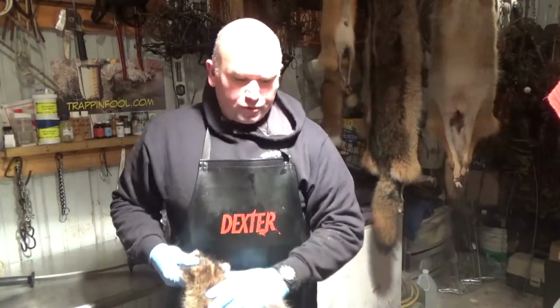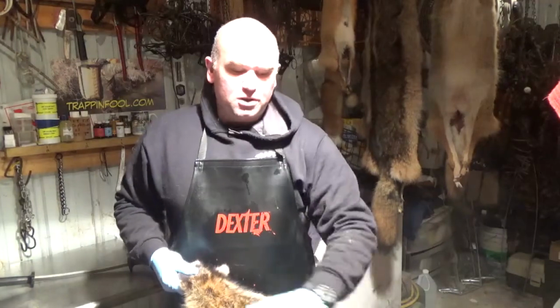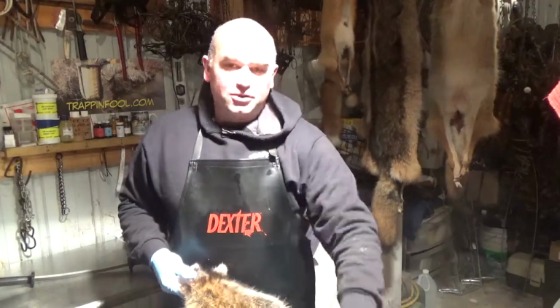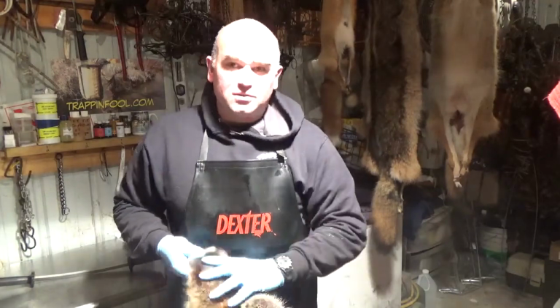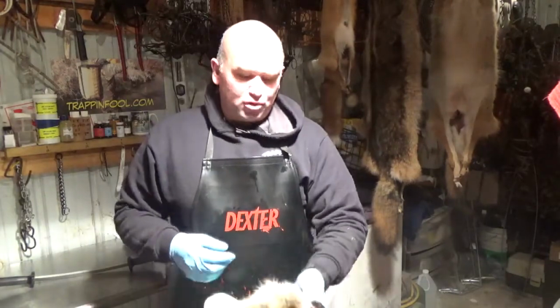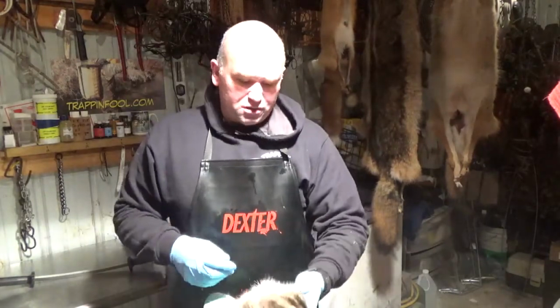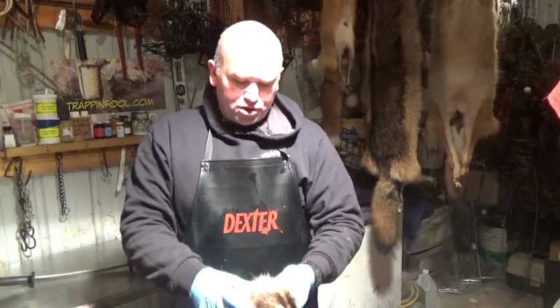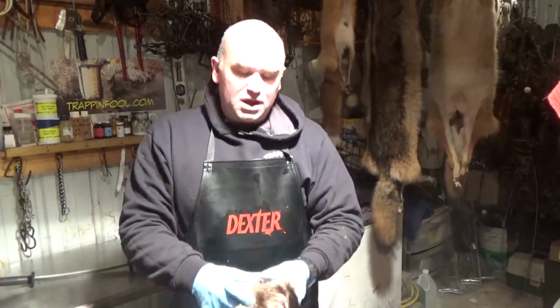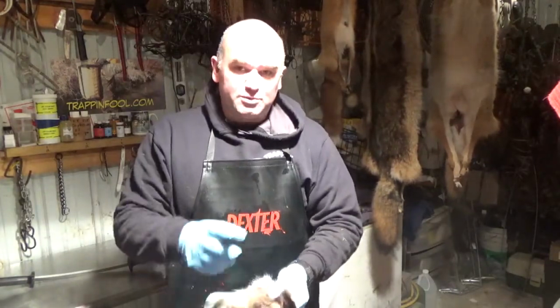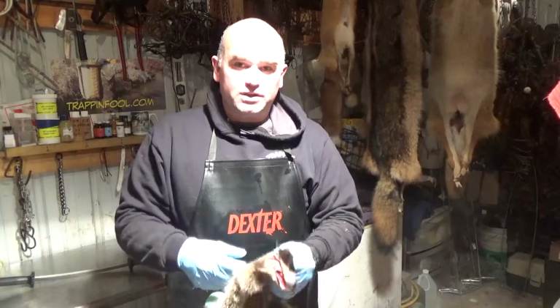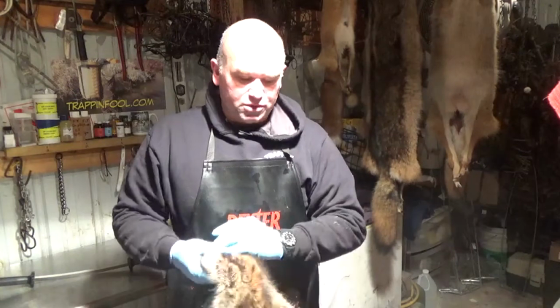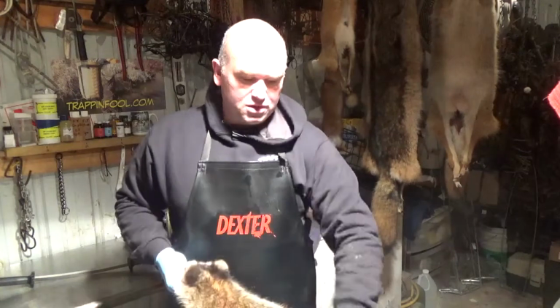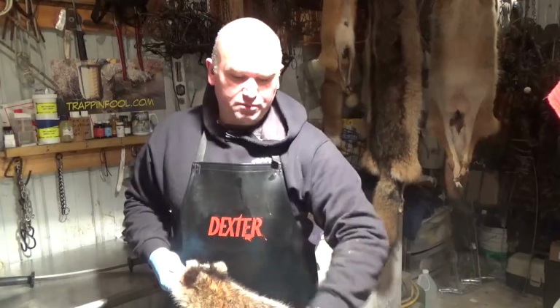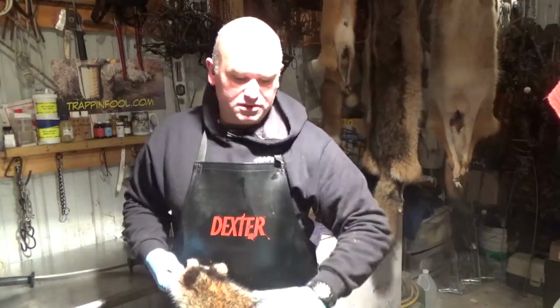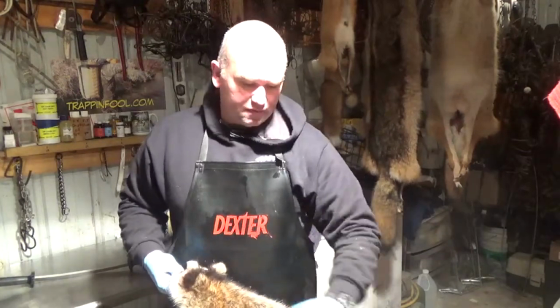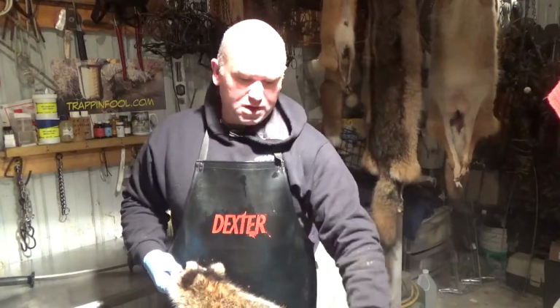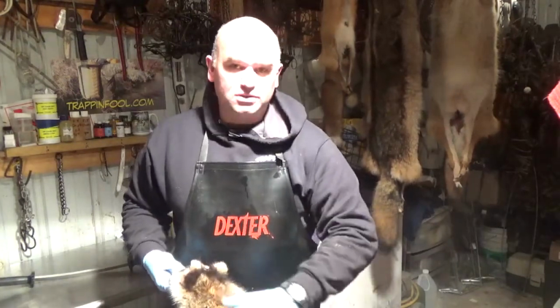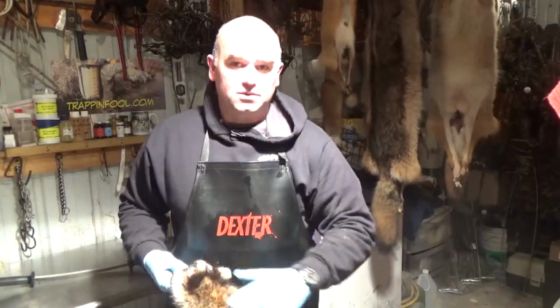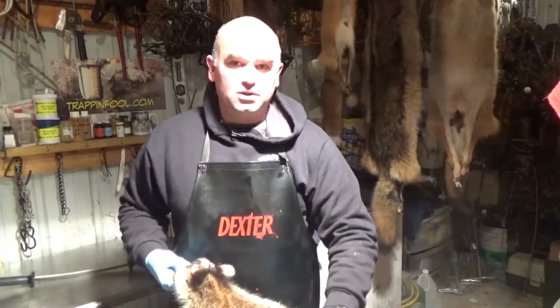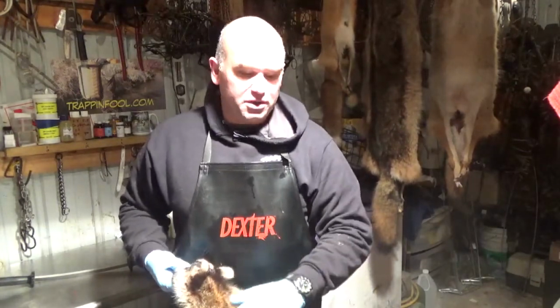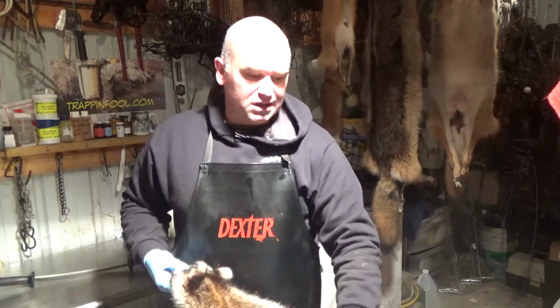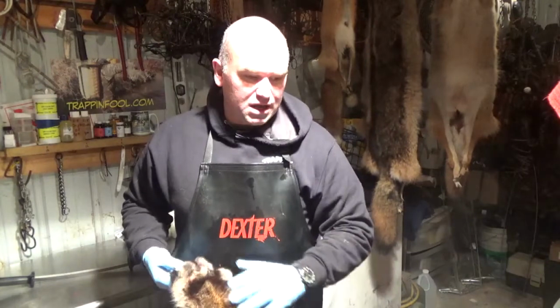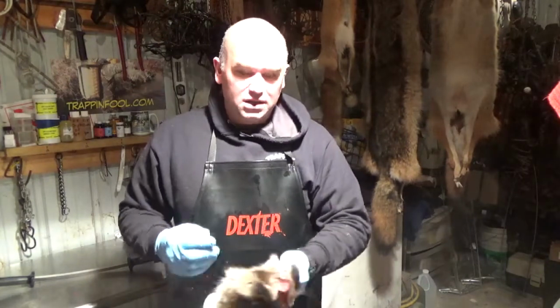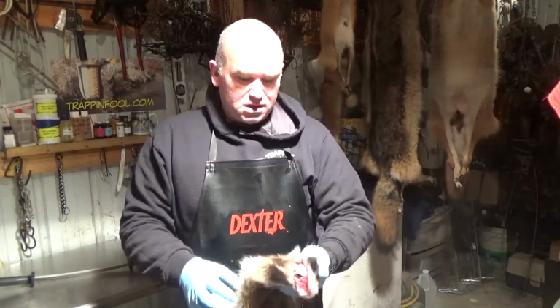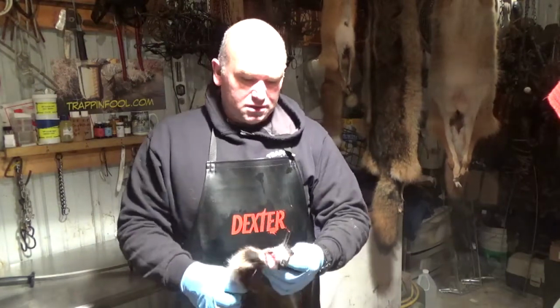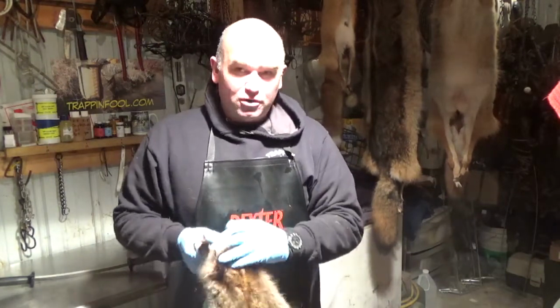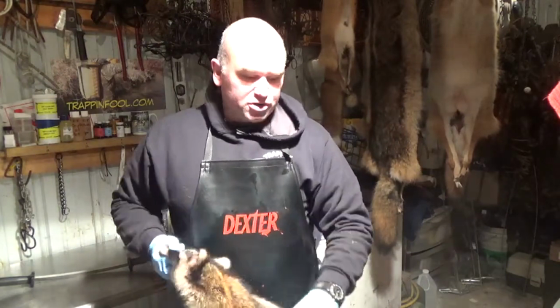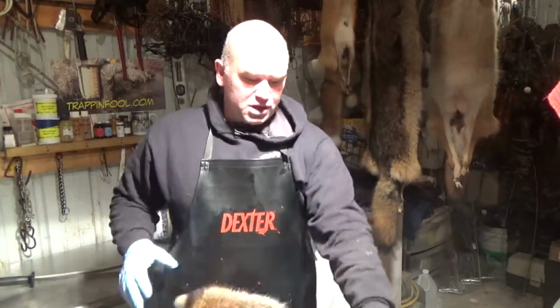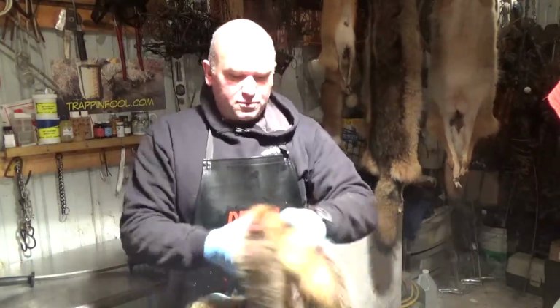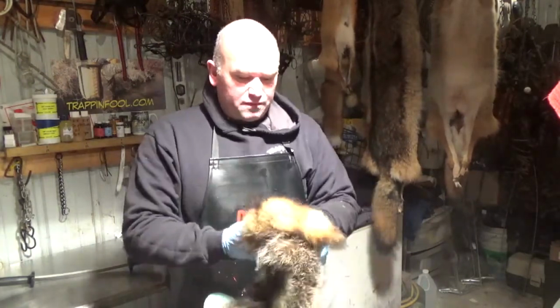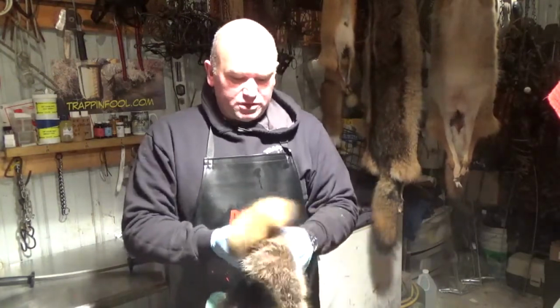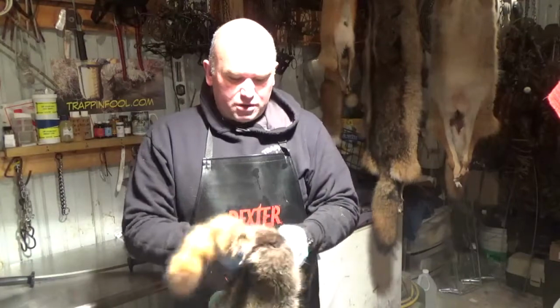First thing you want to do after you skin them is get them brushed out. I brush them out a lot of times before I skin them too, to get the big burrs and stuff out of them. Any burrs in them is where you can nick the hide. I've already brushed this one out, and I'm going to go ahead and flip it inside out.